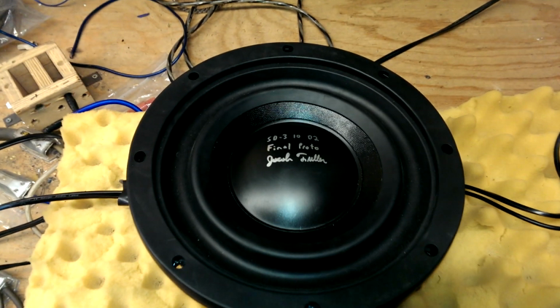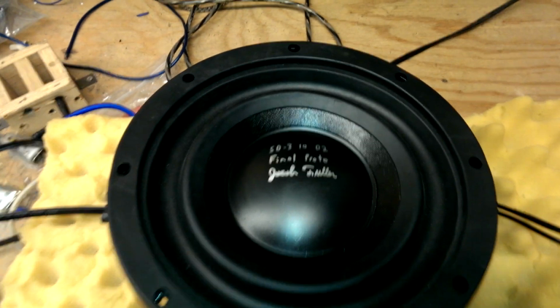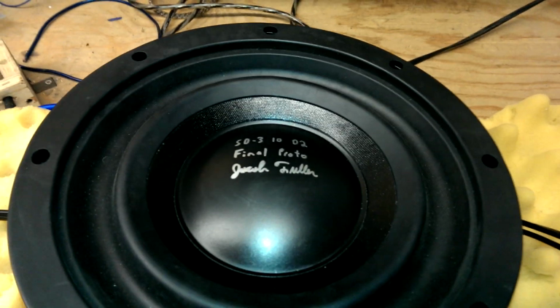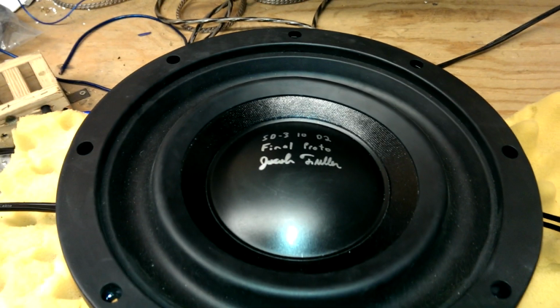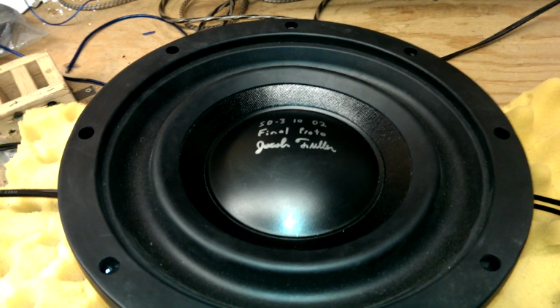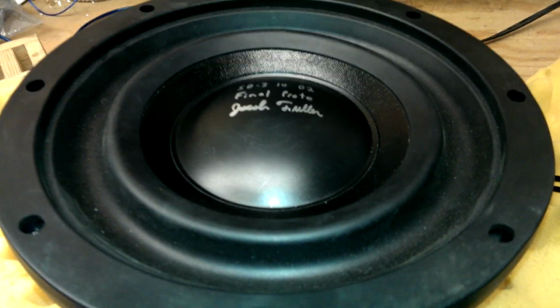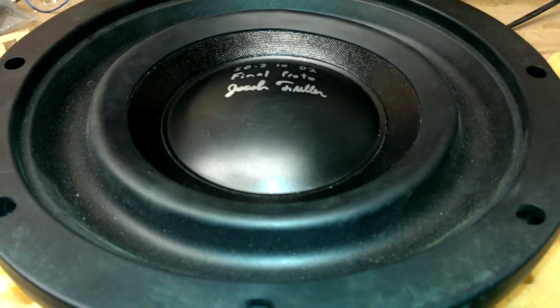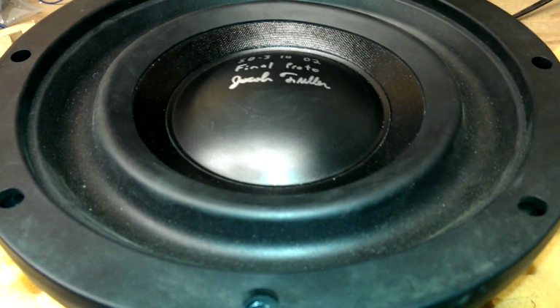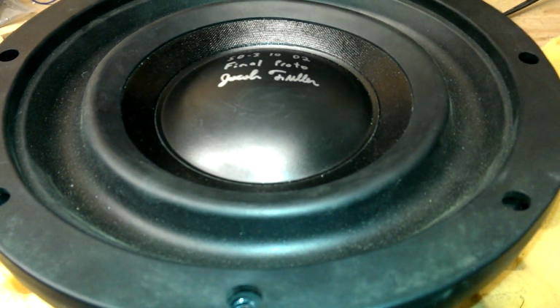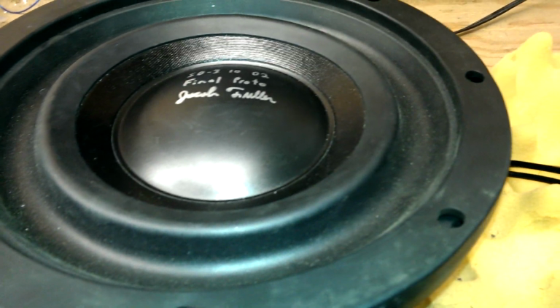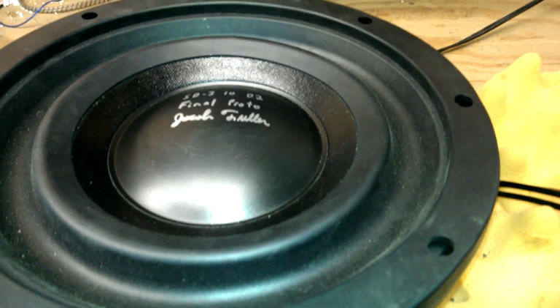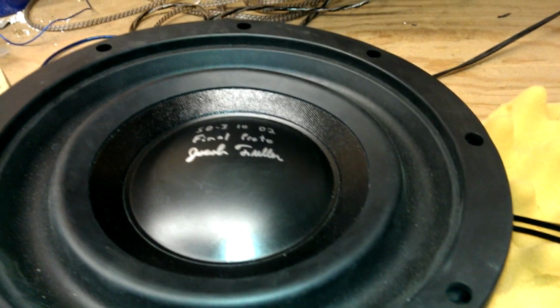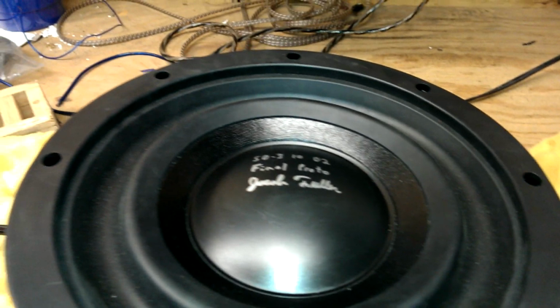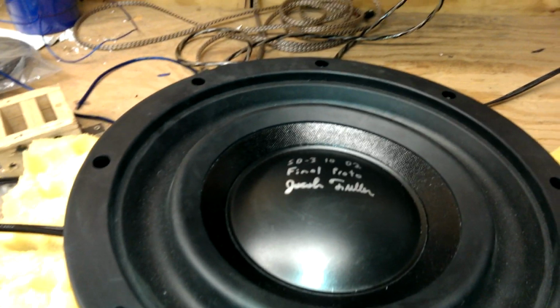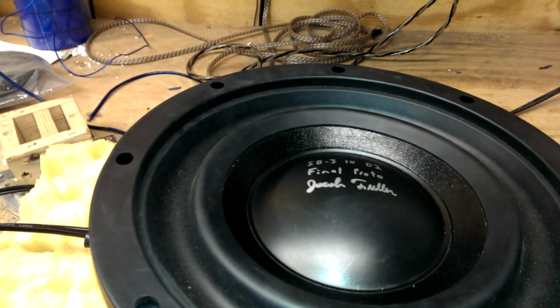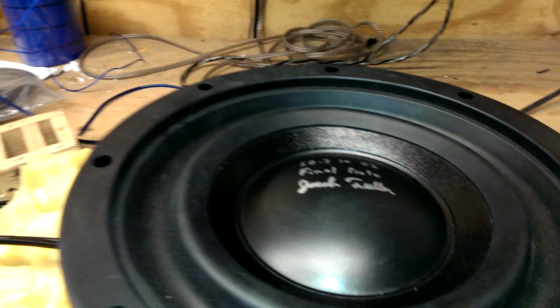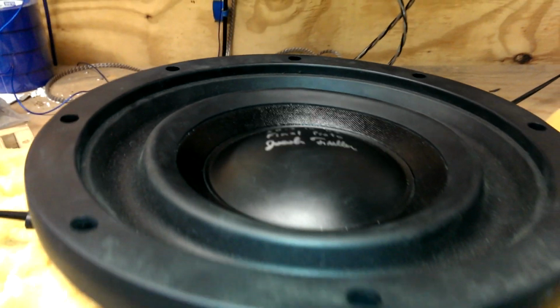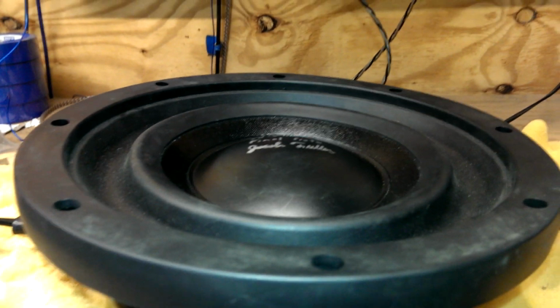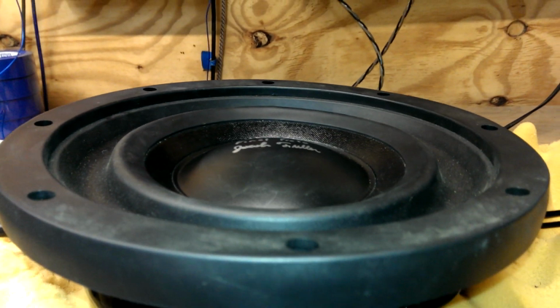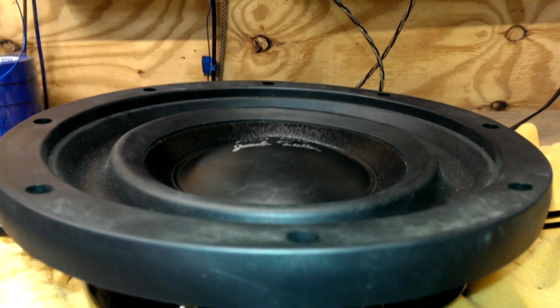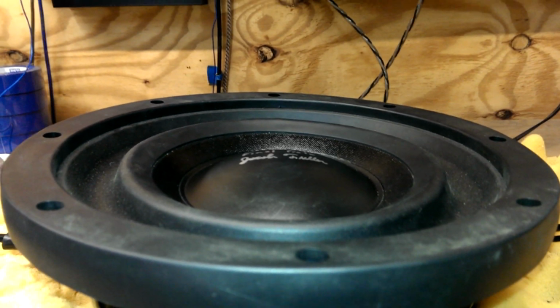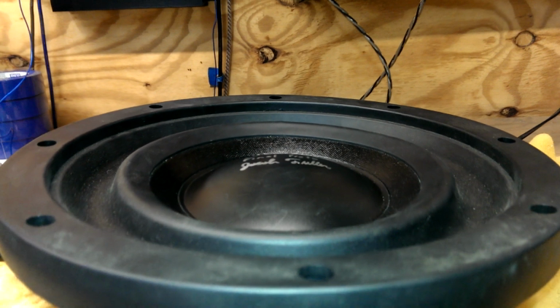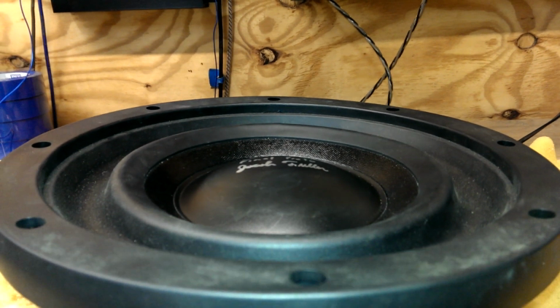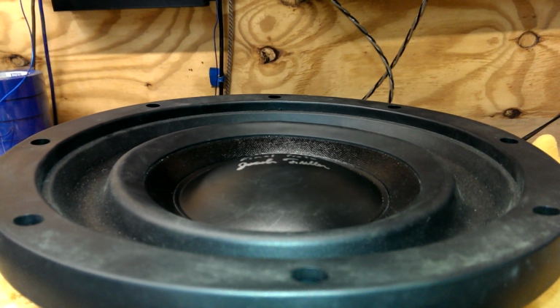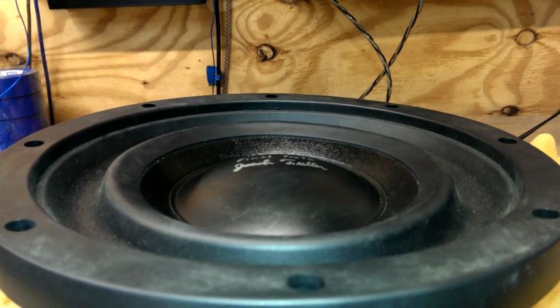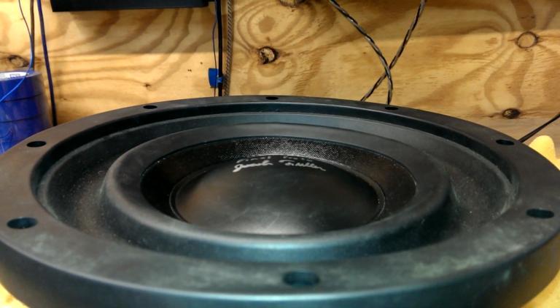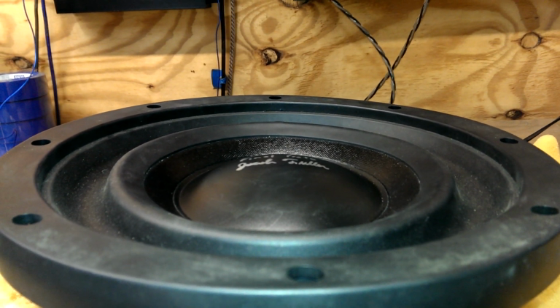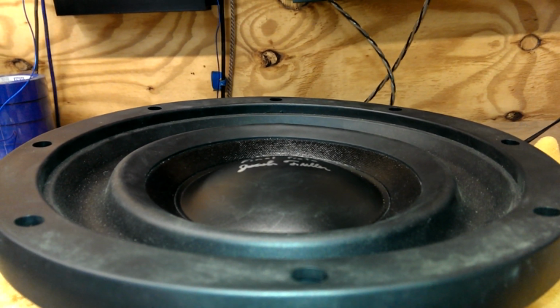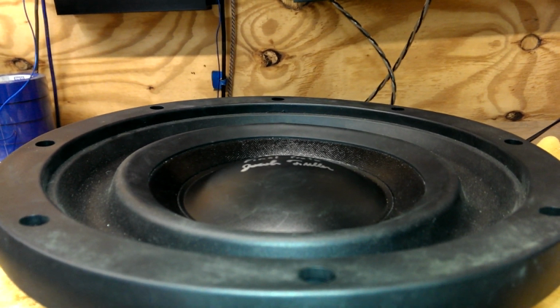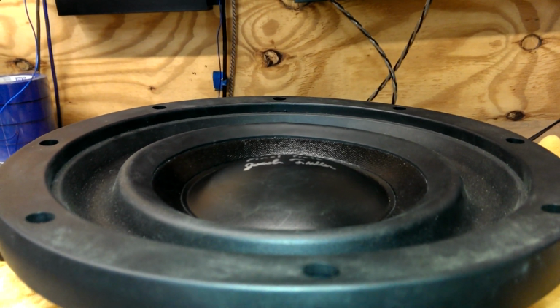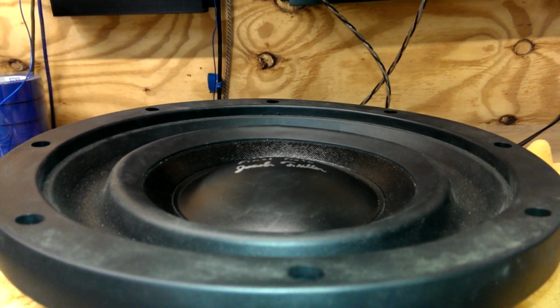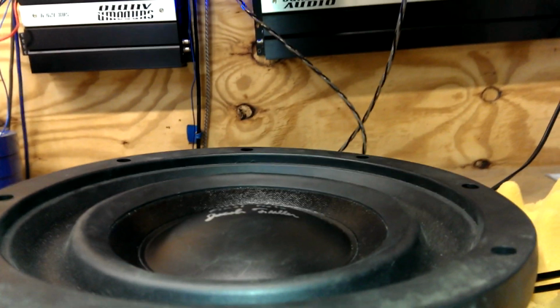This is the final SD310 prototype. The first thing you'll notice is the inverted rubber surround. That saves you on front mounting depth — you can see it's actually behind the gasket. So you really only need a touch over an inch of space in front of the gasket to mount this woofer.